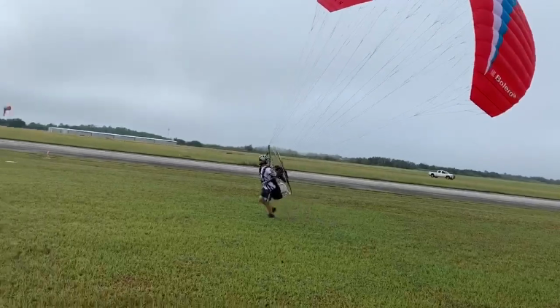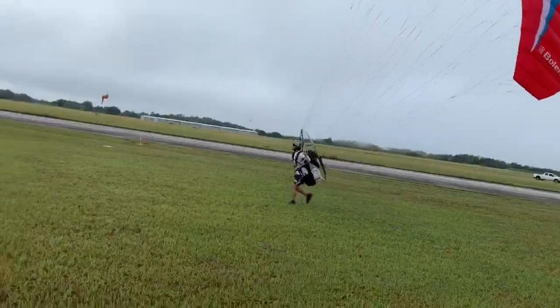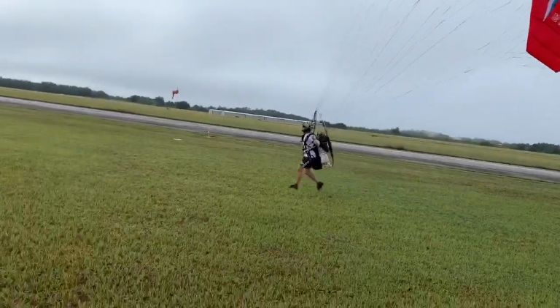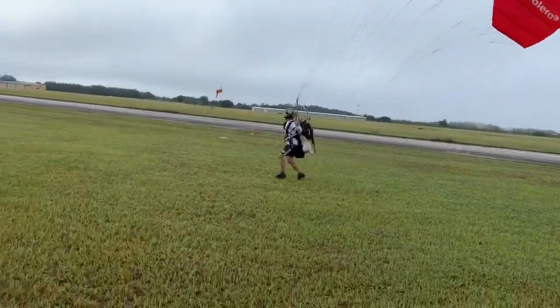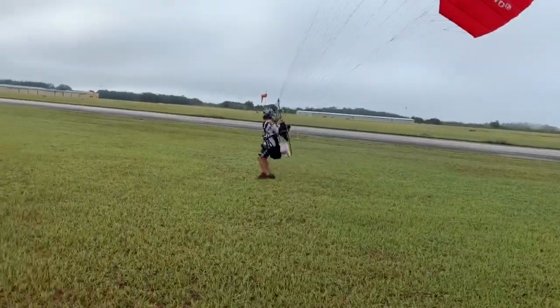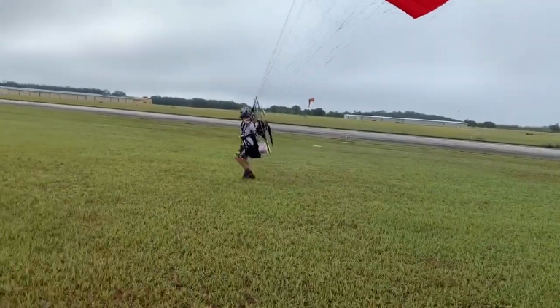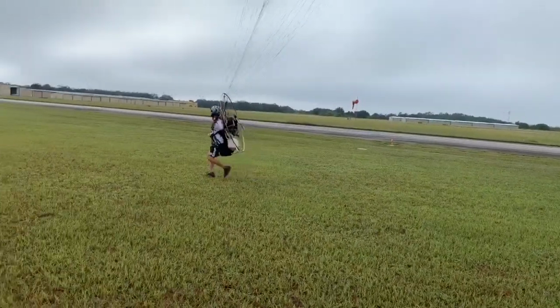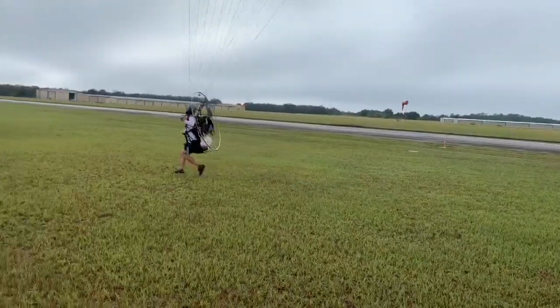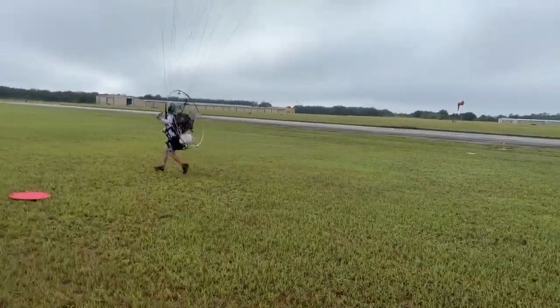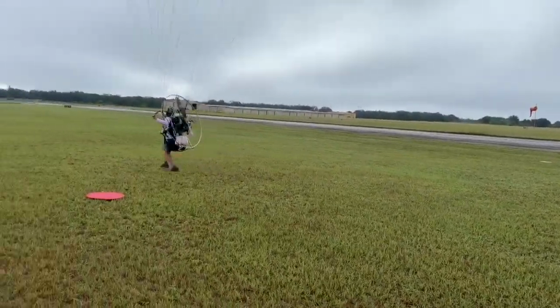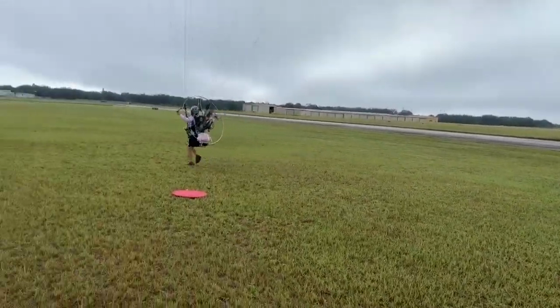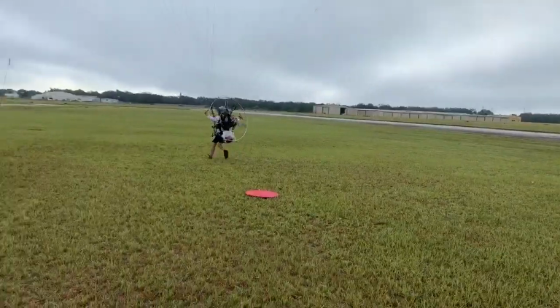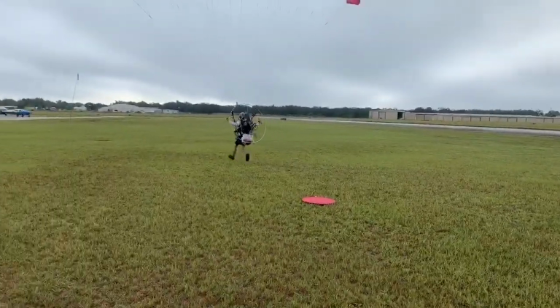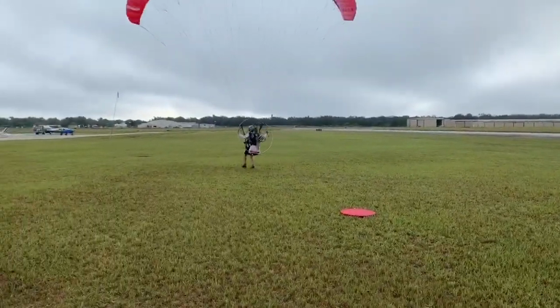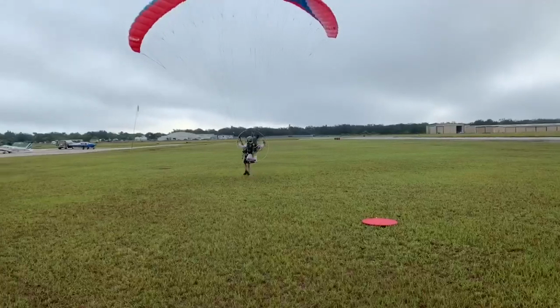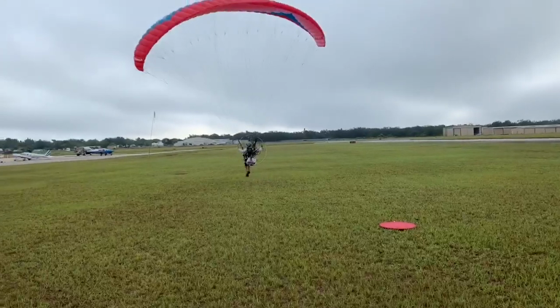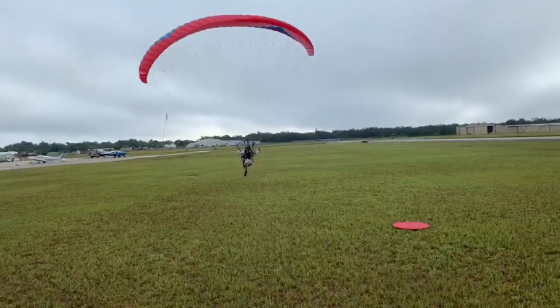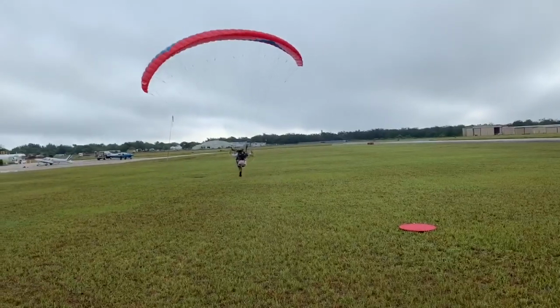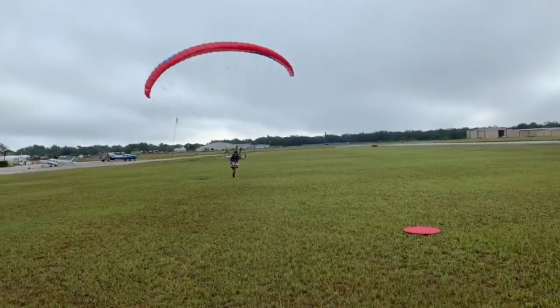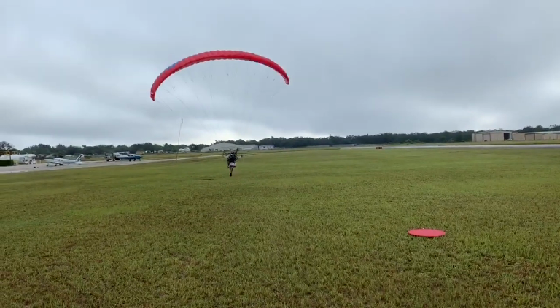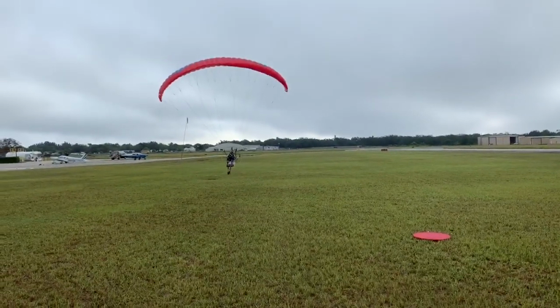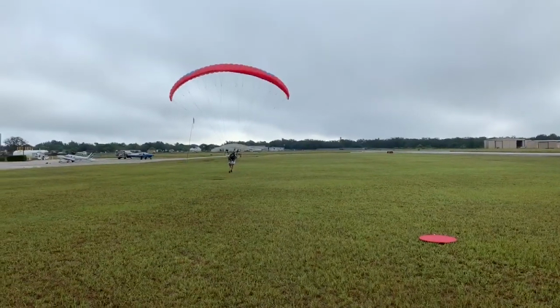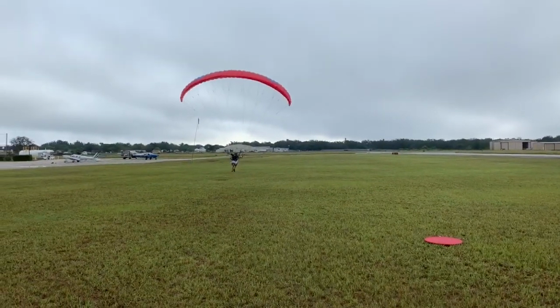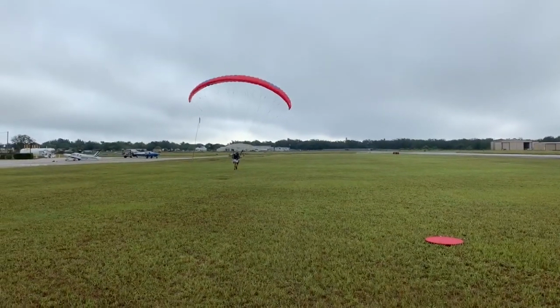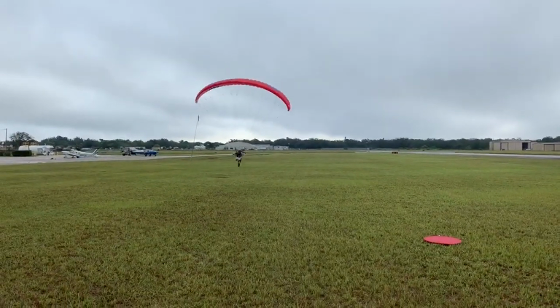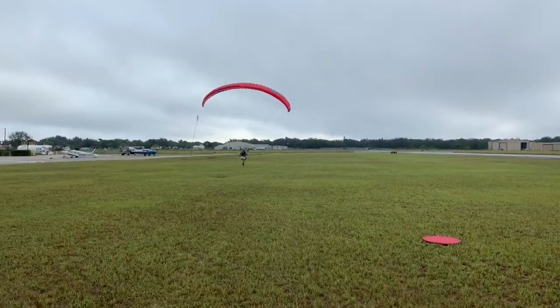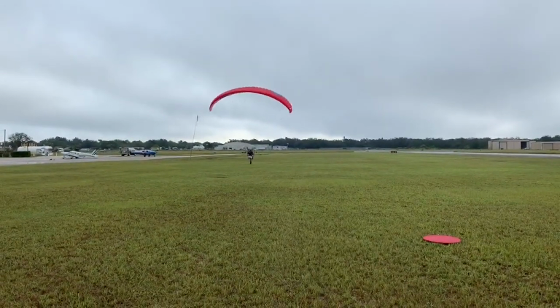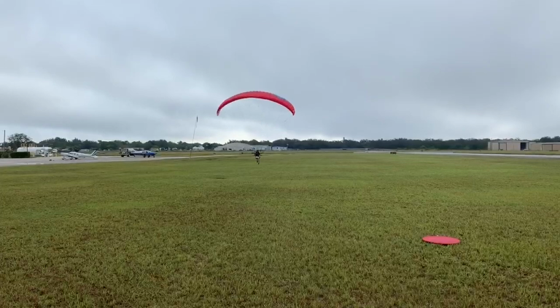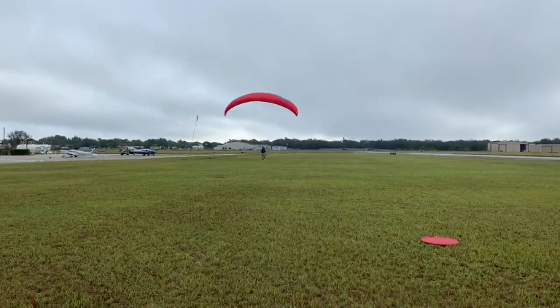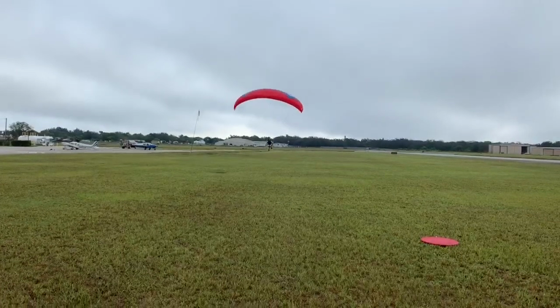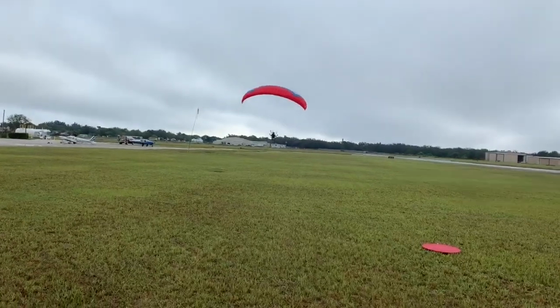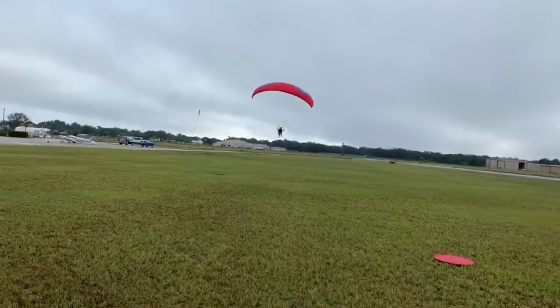One more power, drop it, steer to the right — more right, more right — there he is. Down. Very nice.